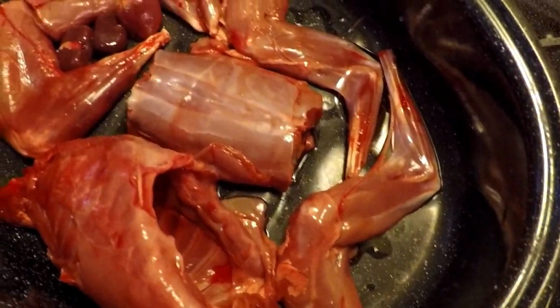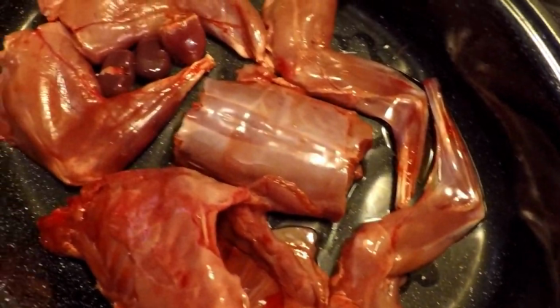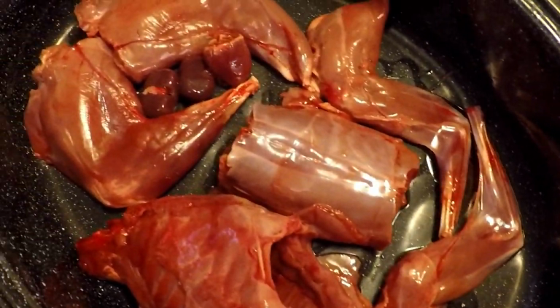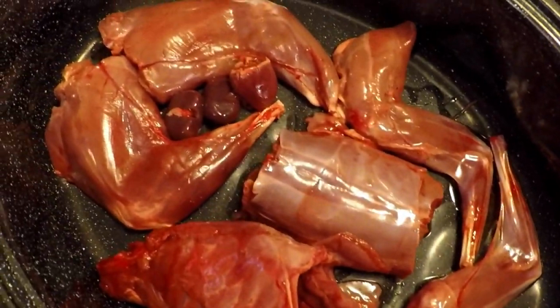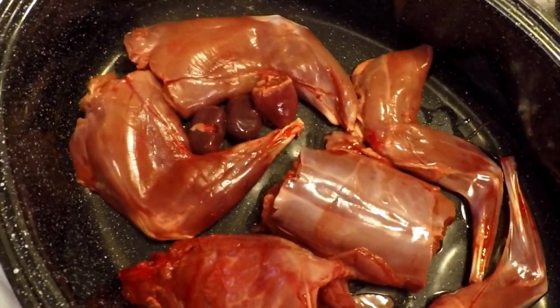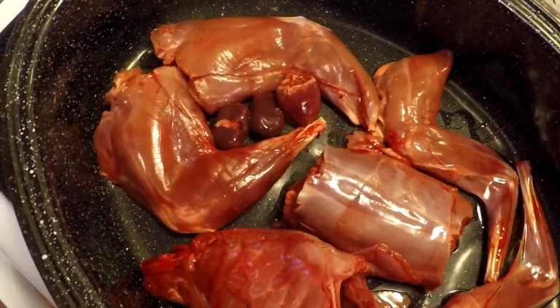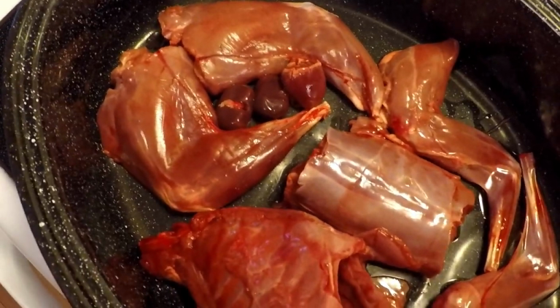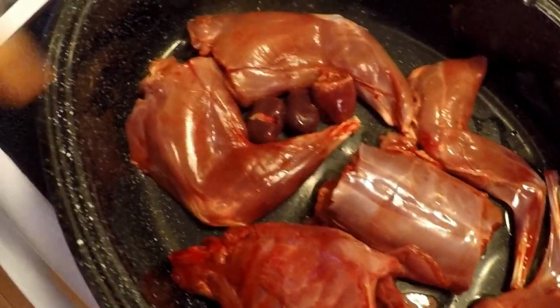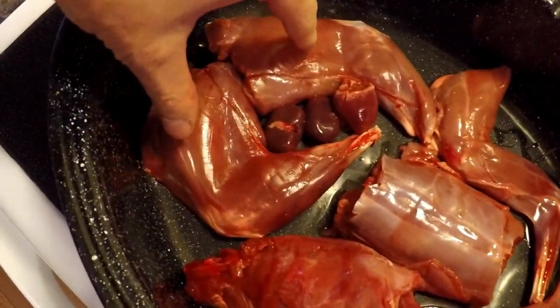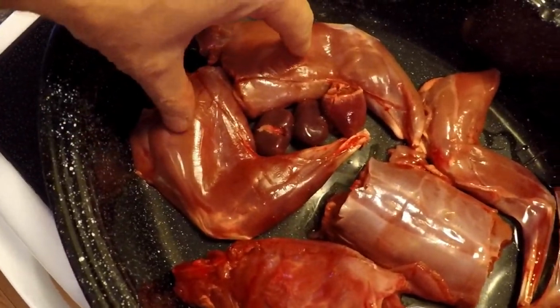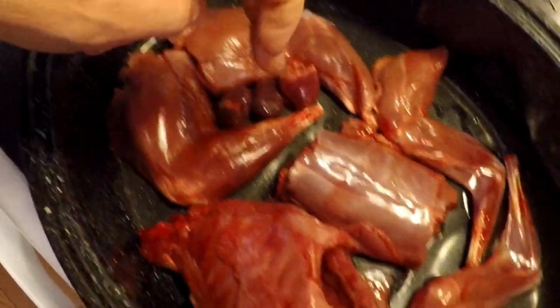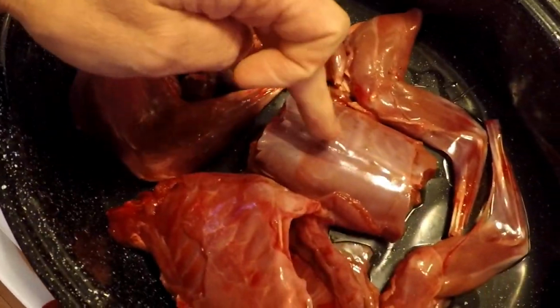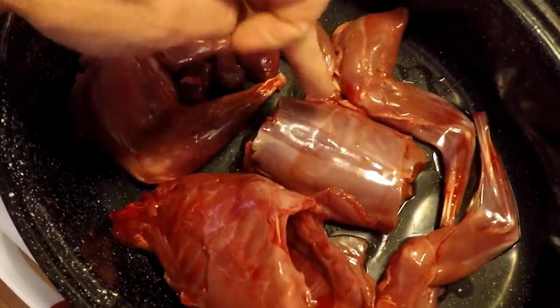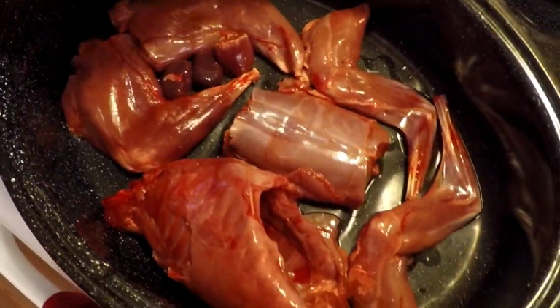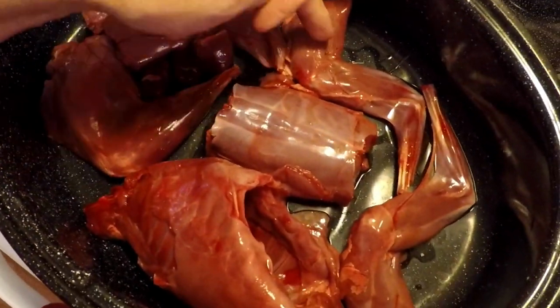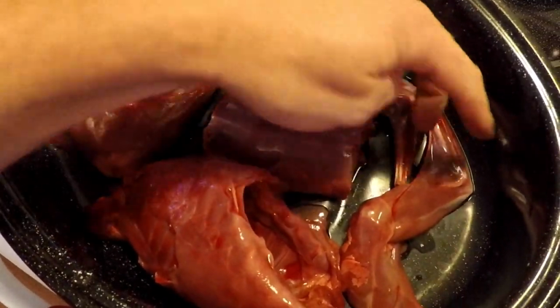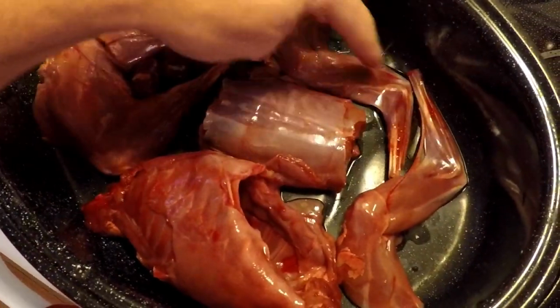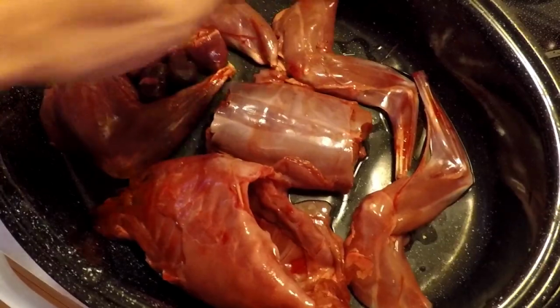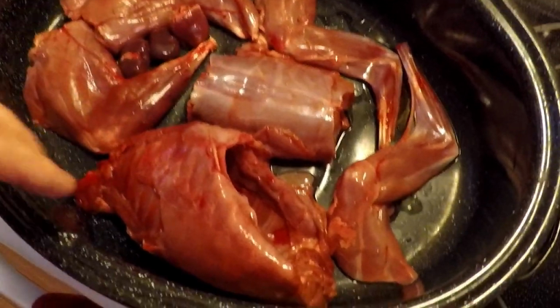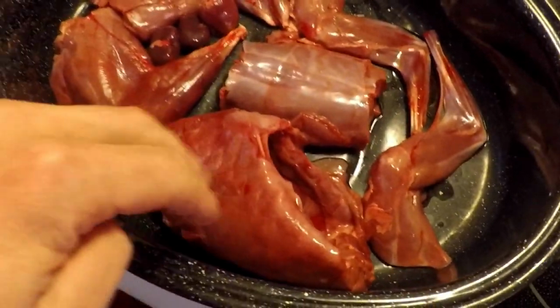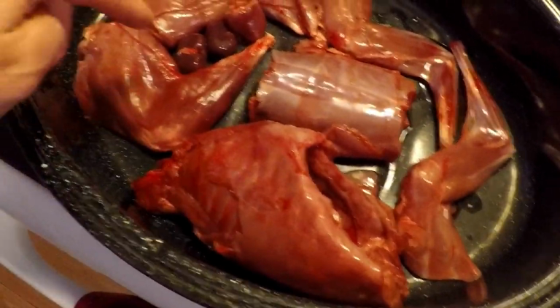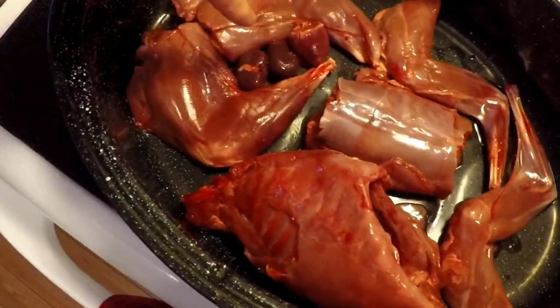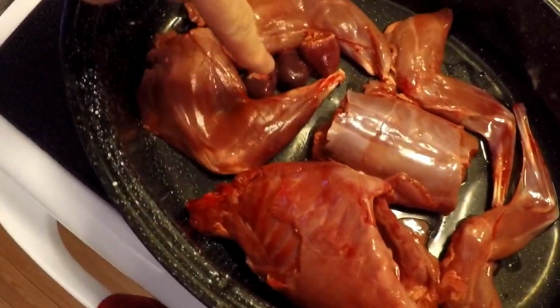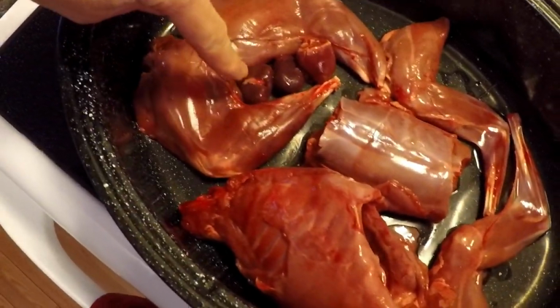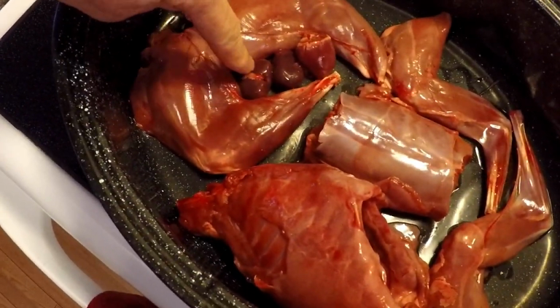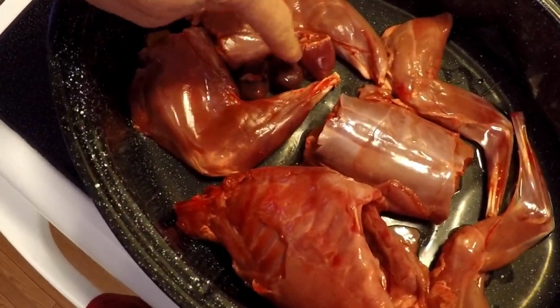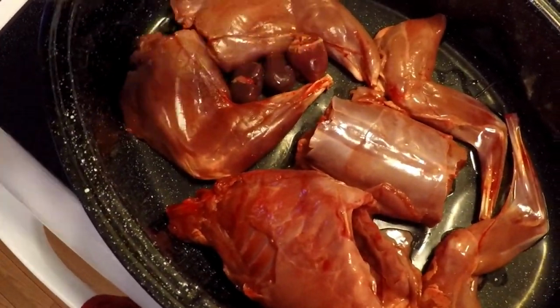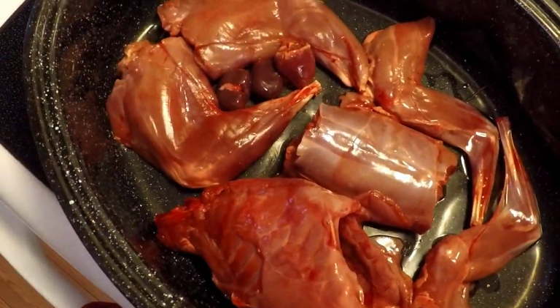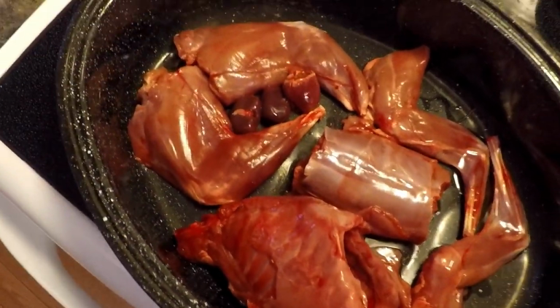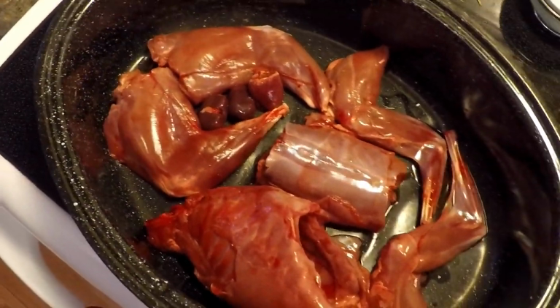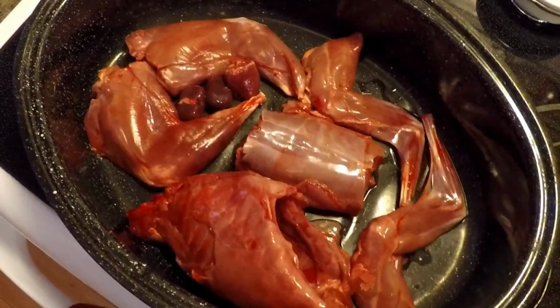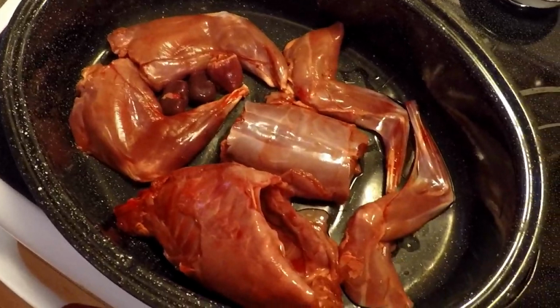Just washed it all off. Got the back legs here, the back, the front two legs, the ribcage, and of course the two kidneys and the heart. So we utilized all of this rabbit.